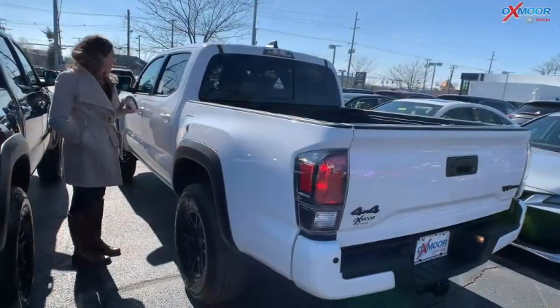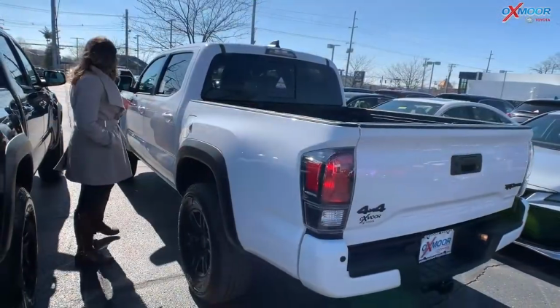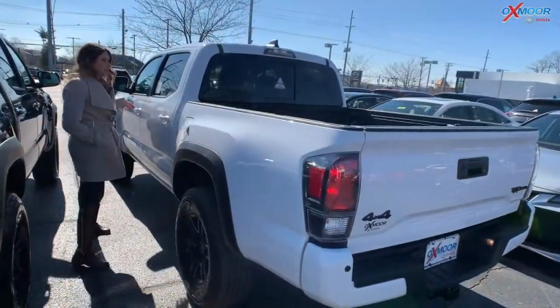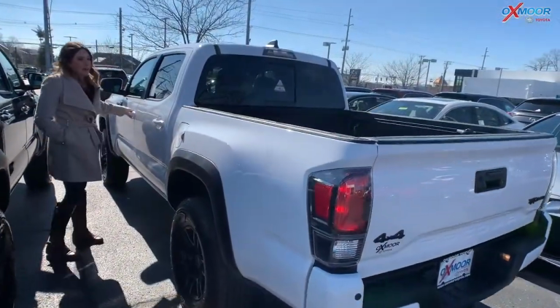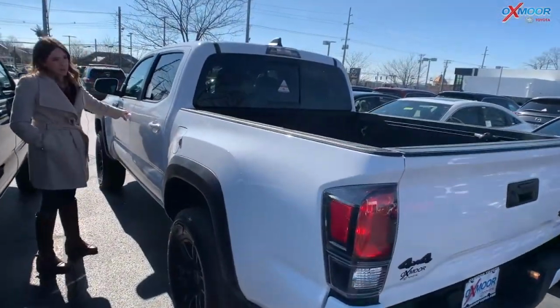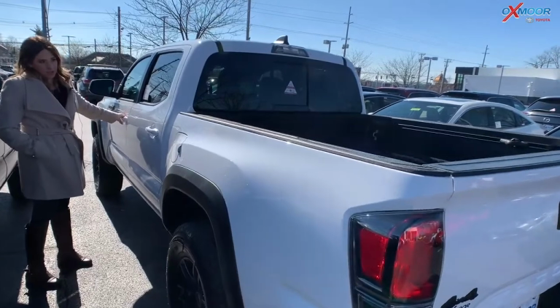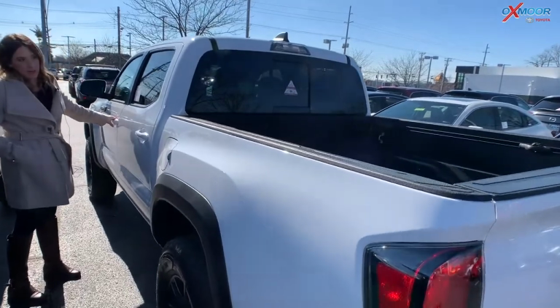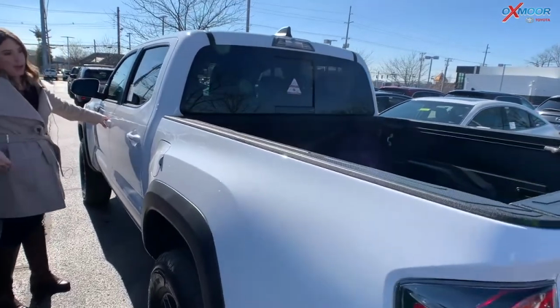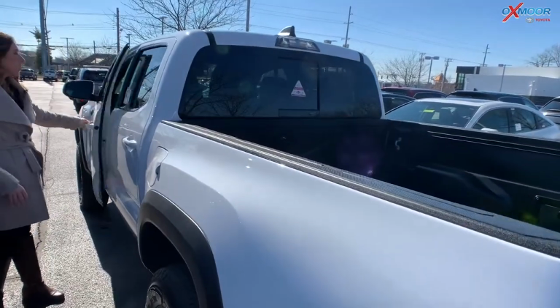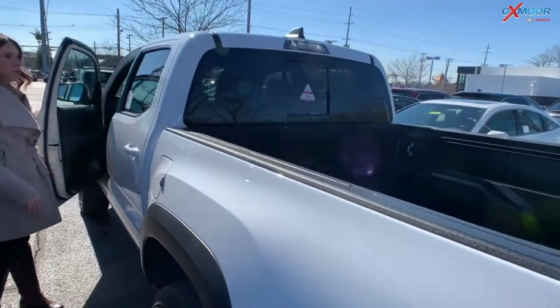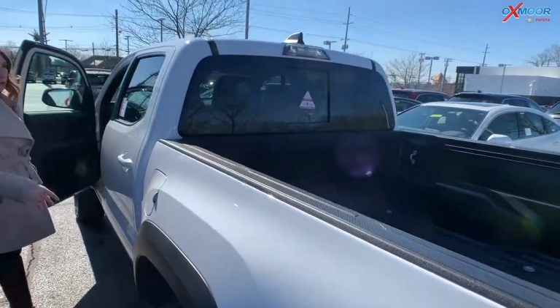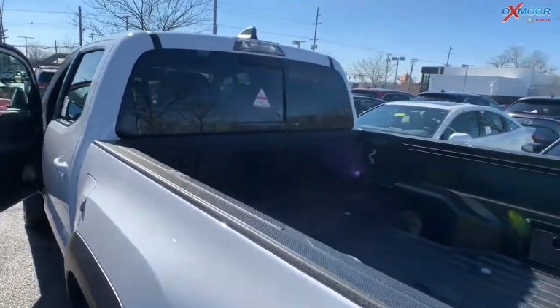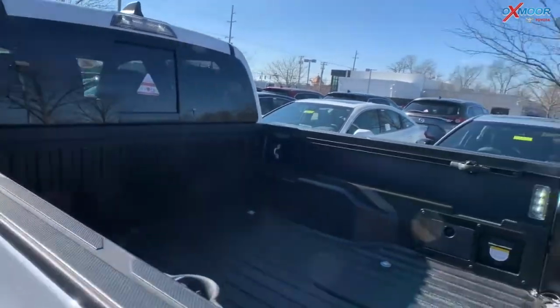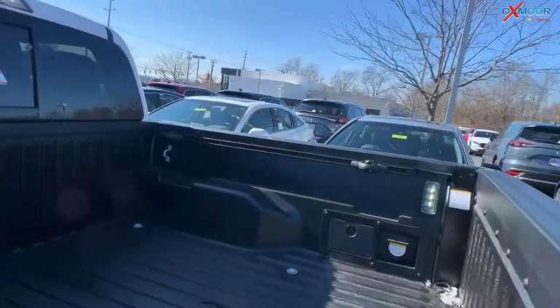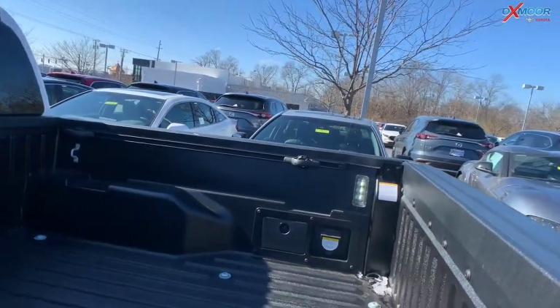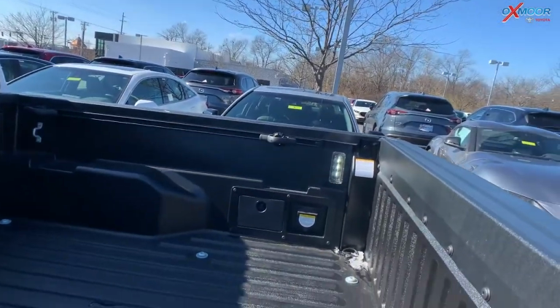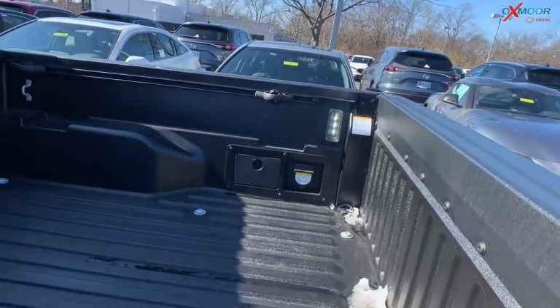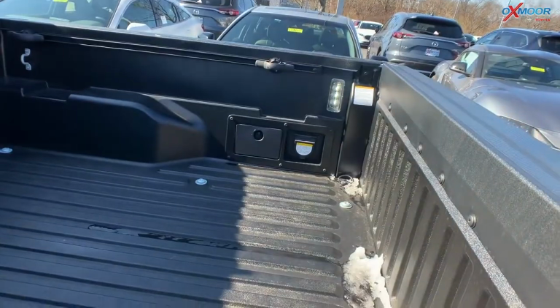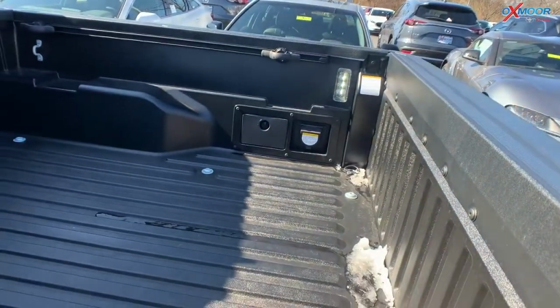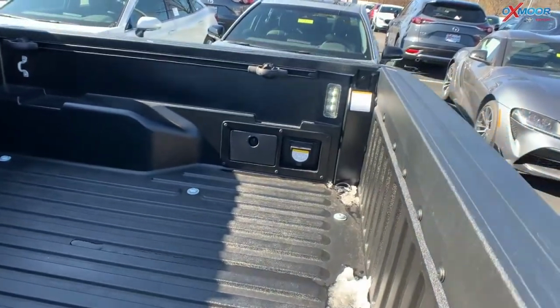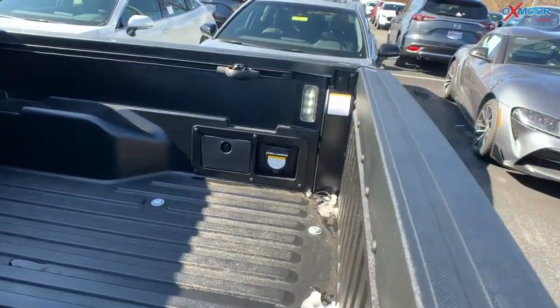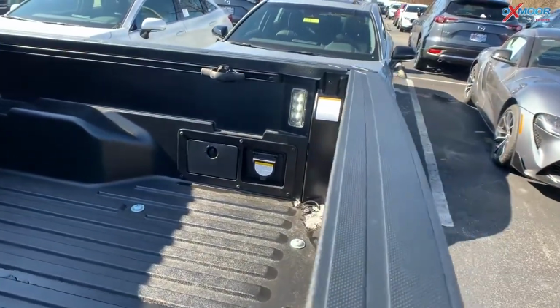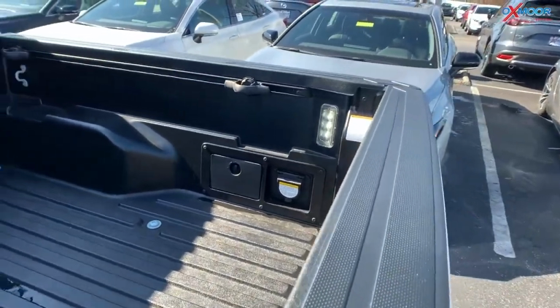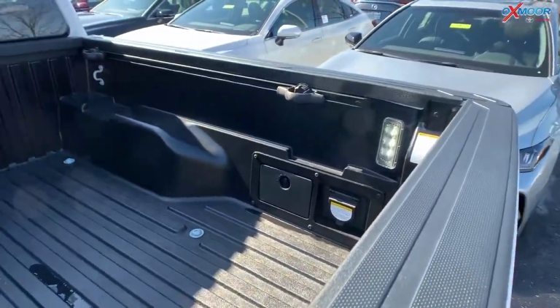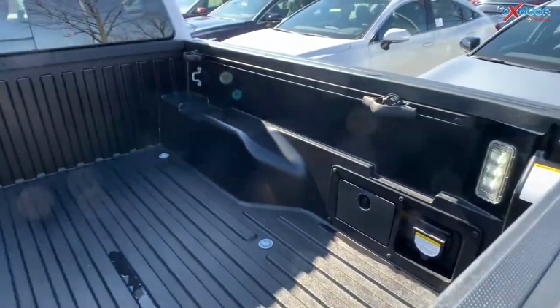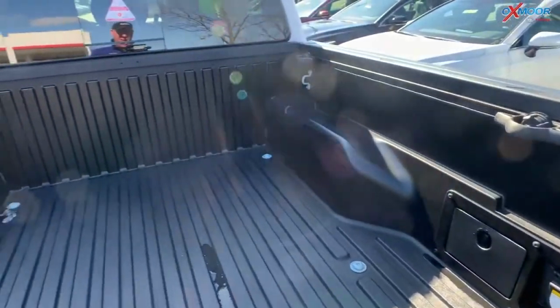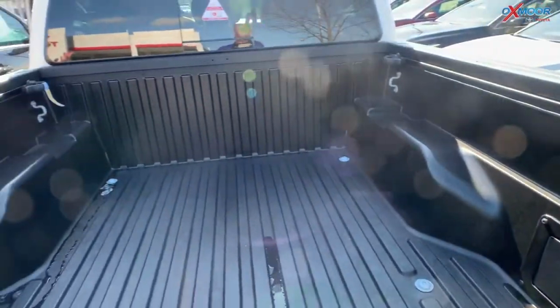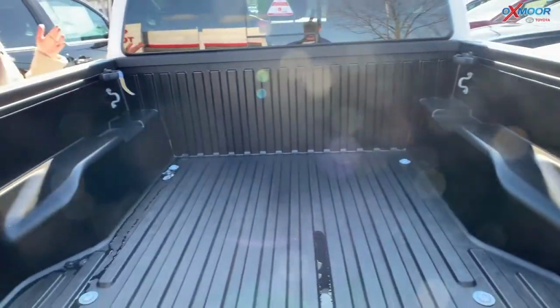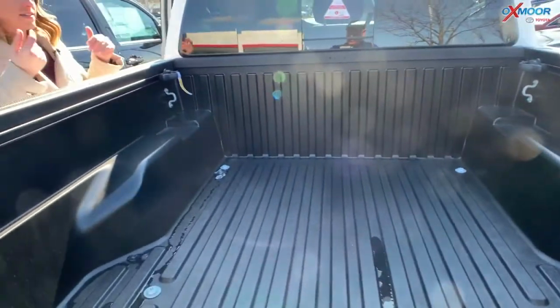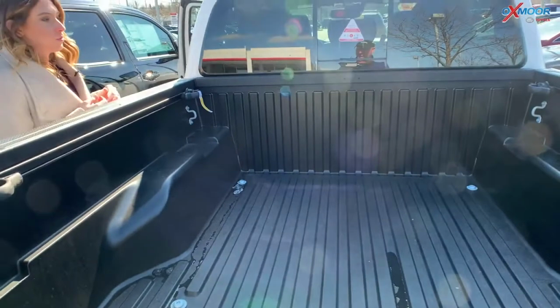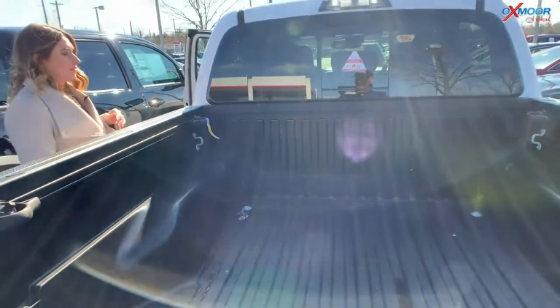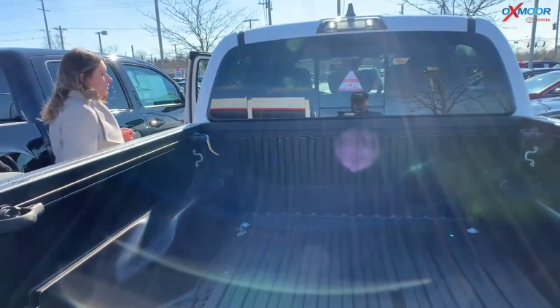One thing that this vehicle does have — if you check it out in the back, once you open the door, the bed light comes on. That's going to be really nice if you're putting something back here at night with no lights on. This is going to be really convenient for that.